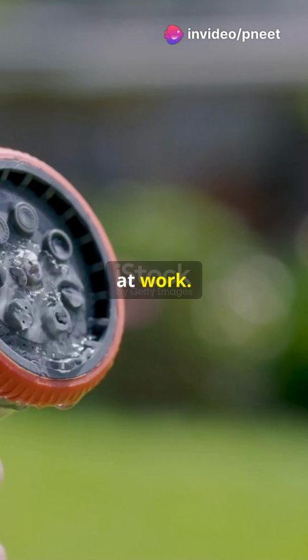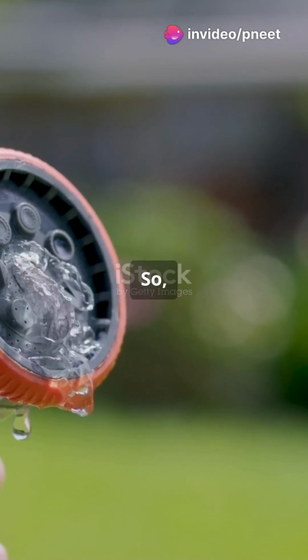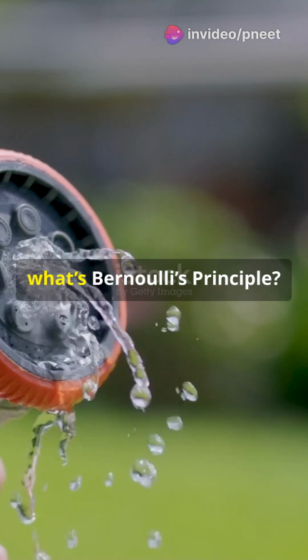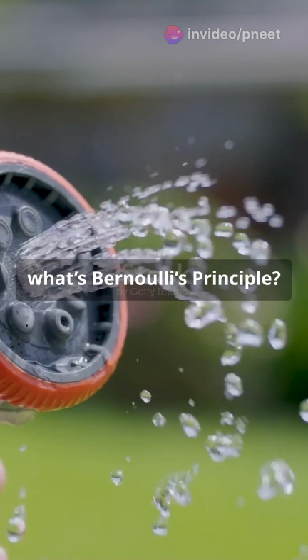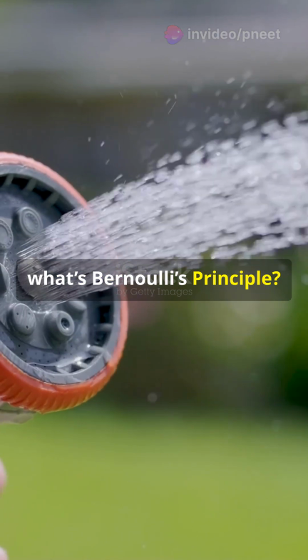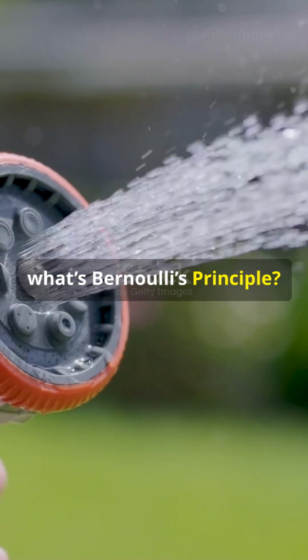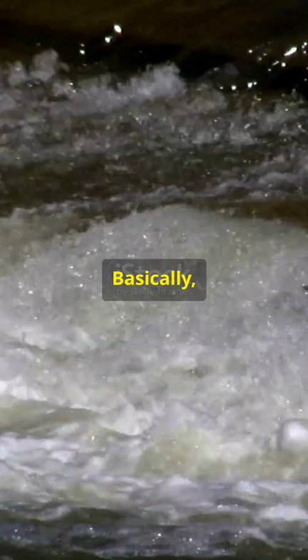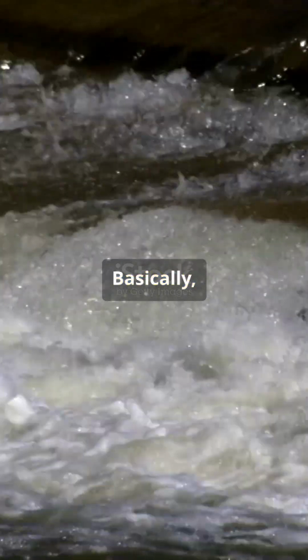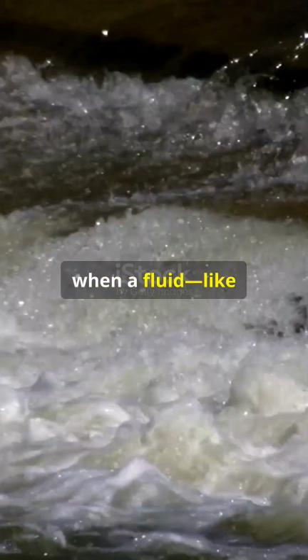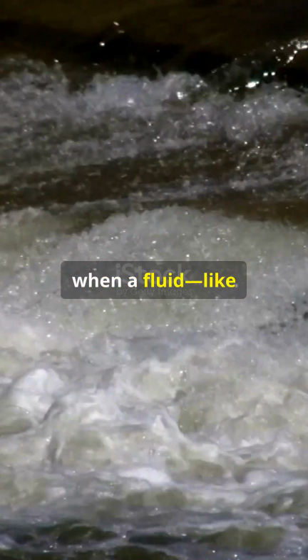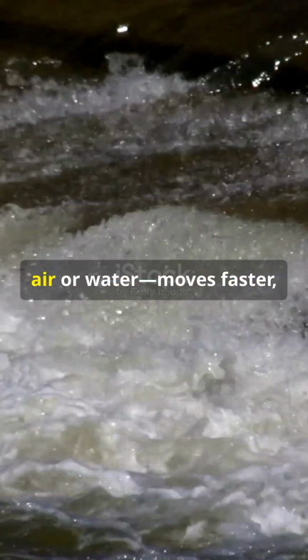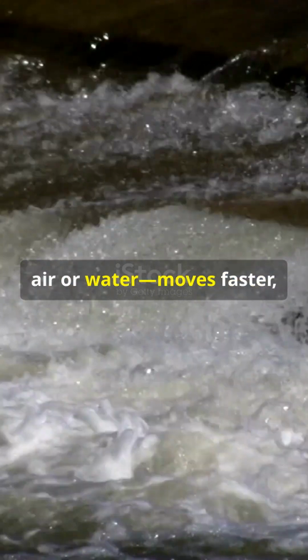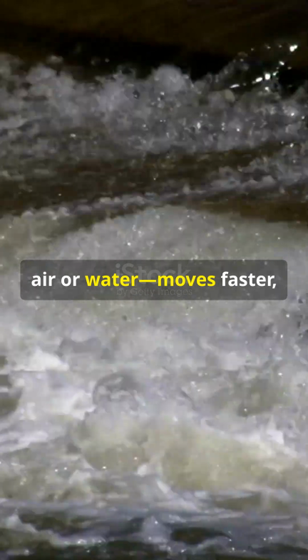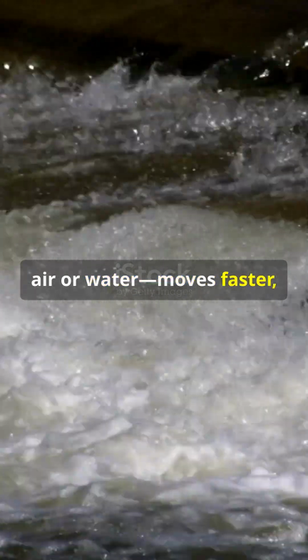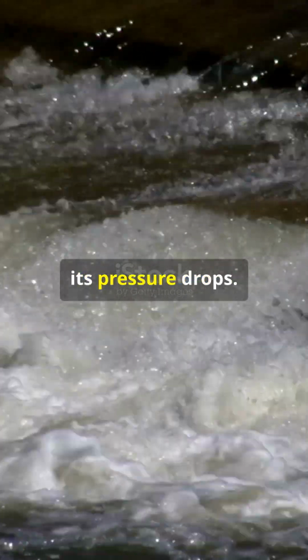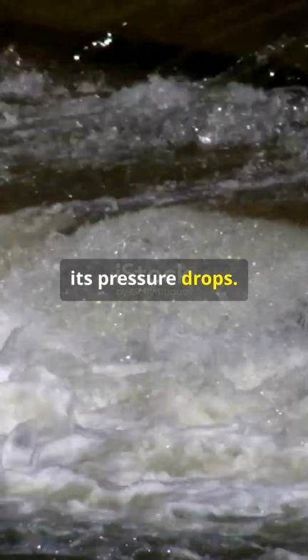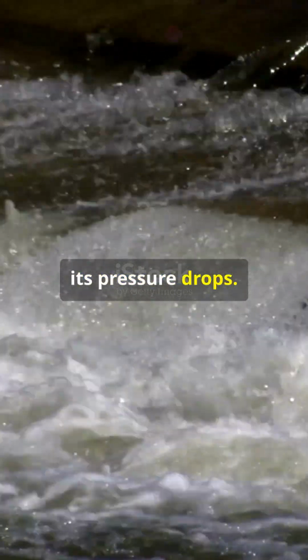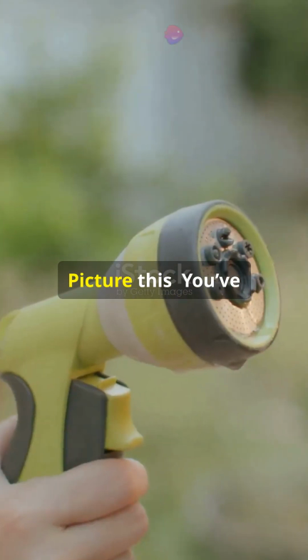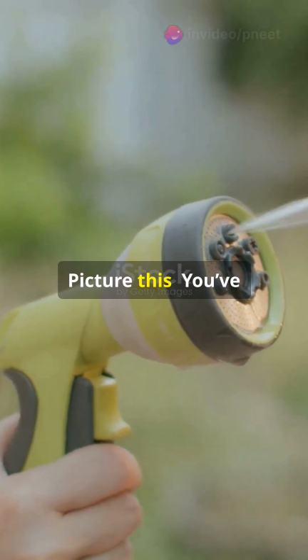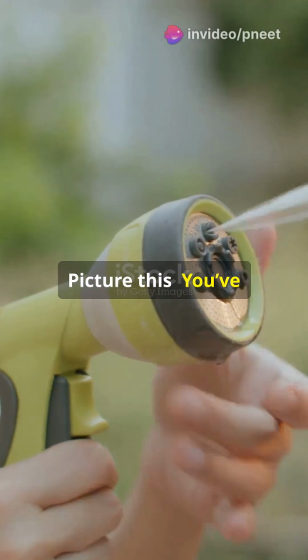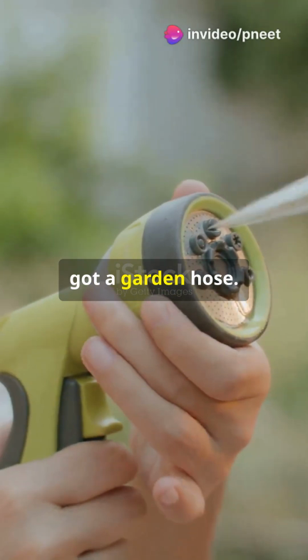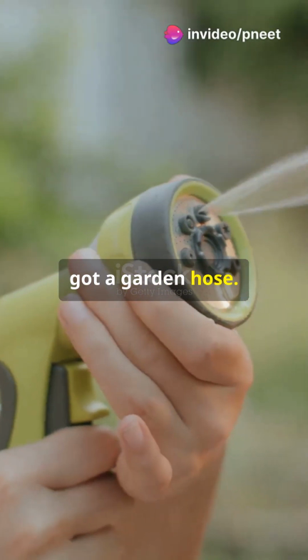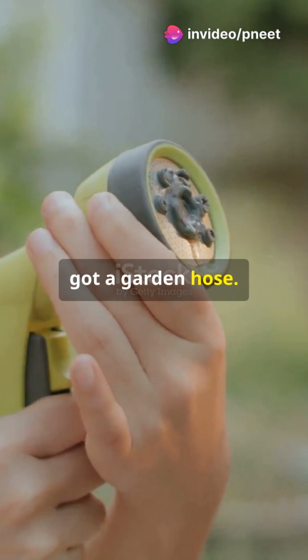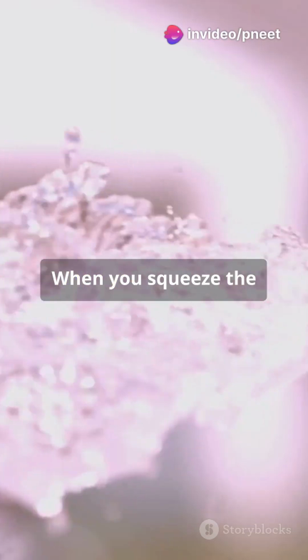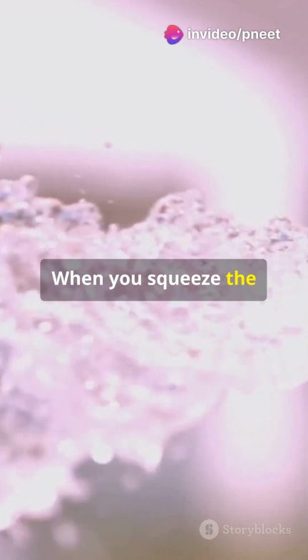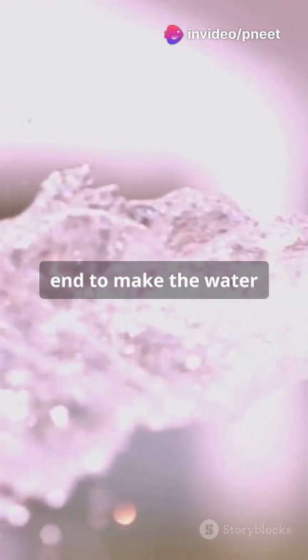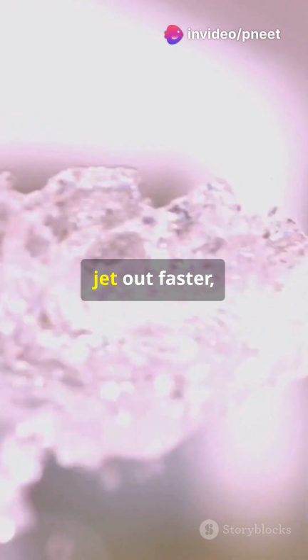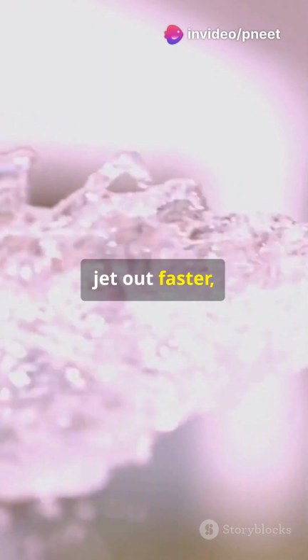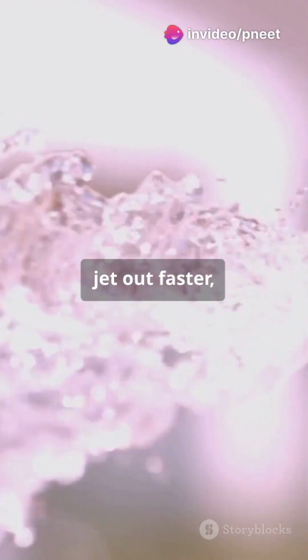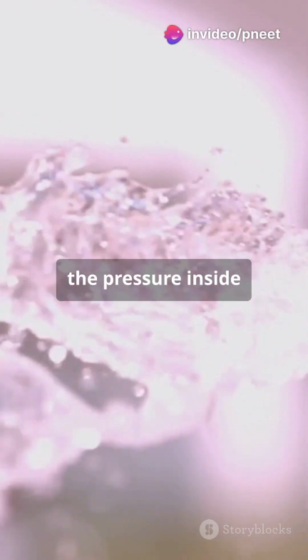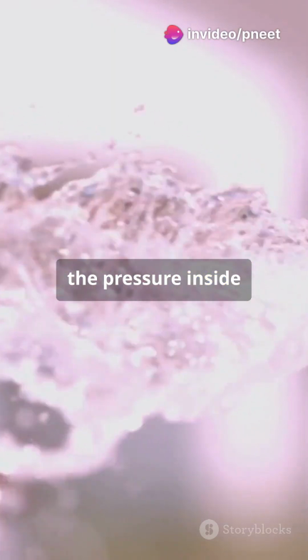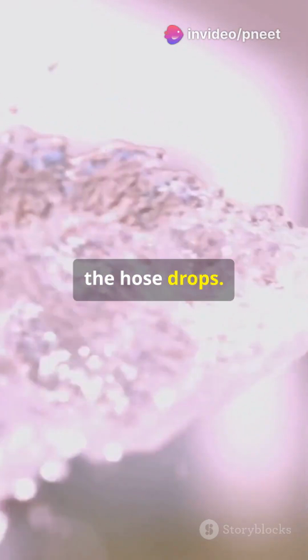So, what's Bernoulli's principle? Basically, when a fluid, like air or water, moves faster, its pressure drops. Picture this: you've got a garden hose. When you squeeze the end to make the water jet out faster, the pressure inside the hose drops.